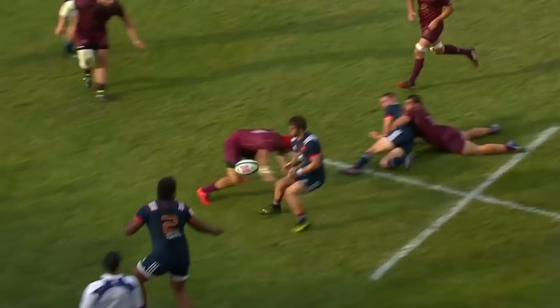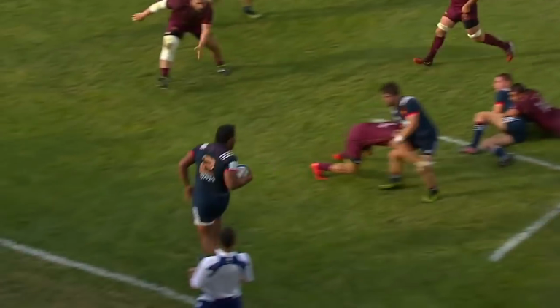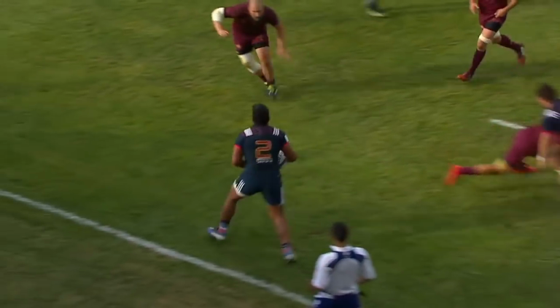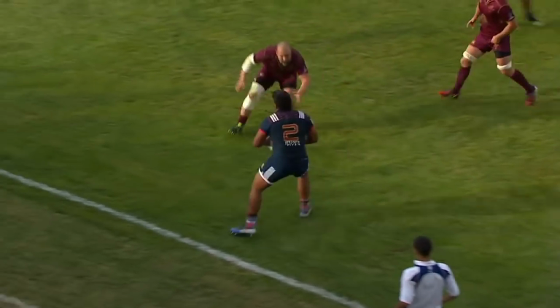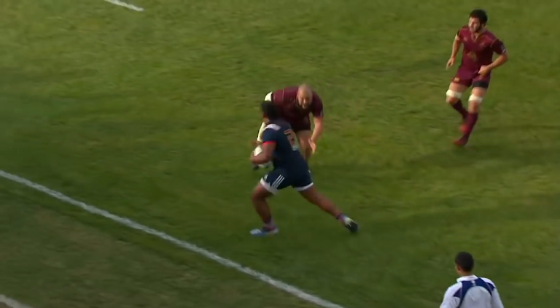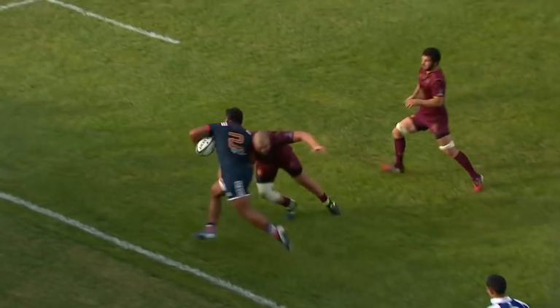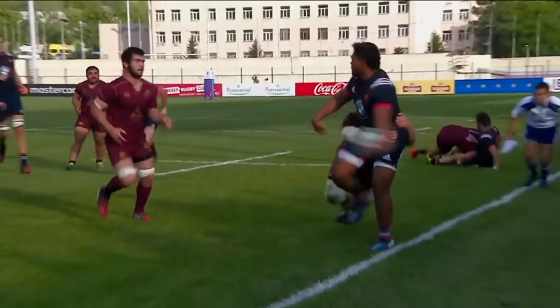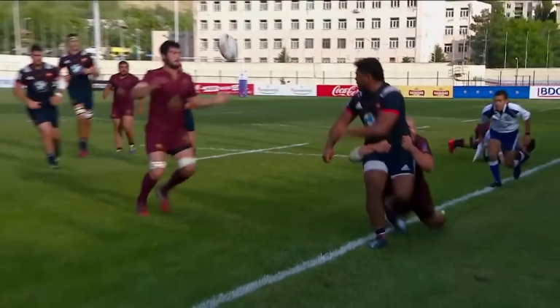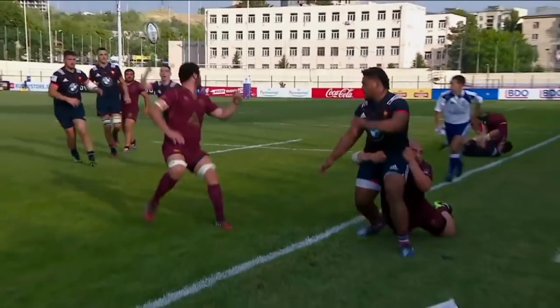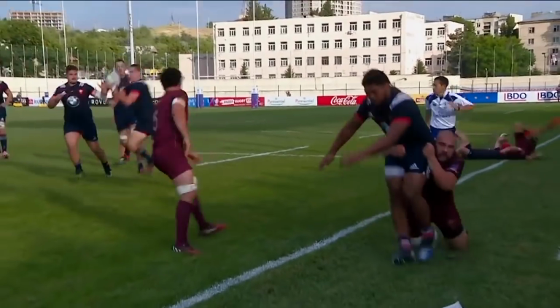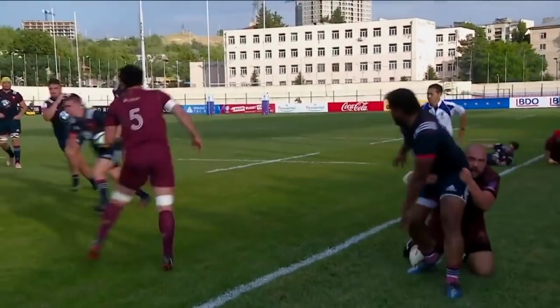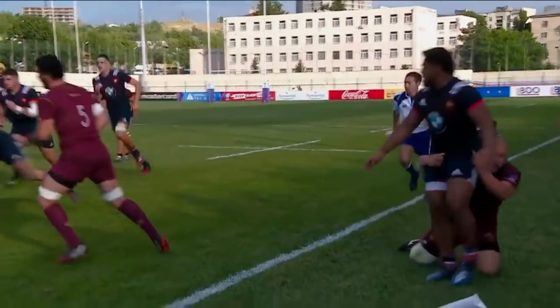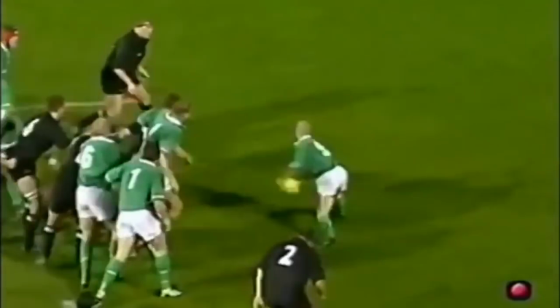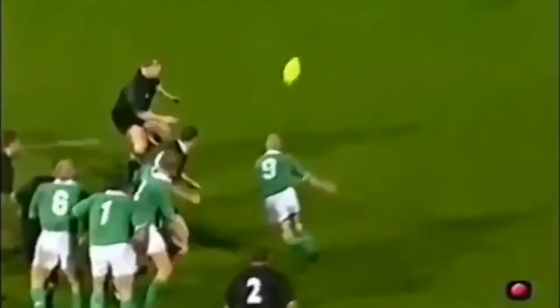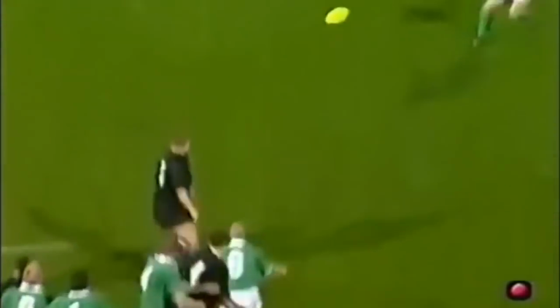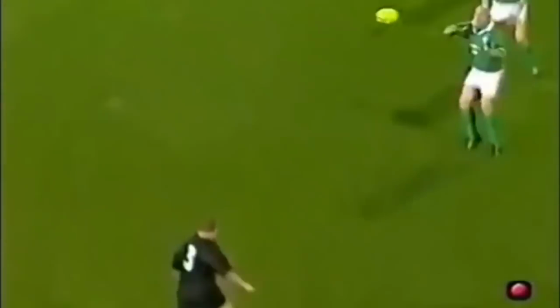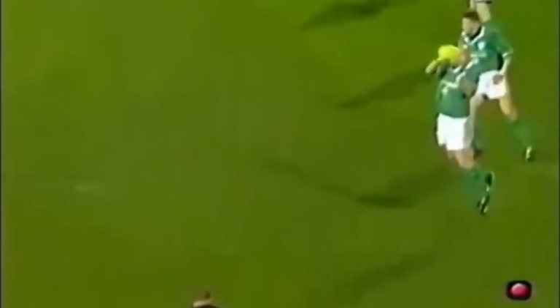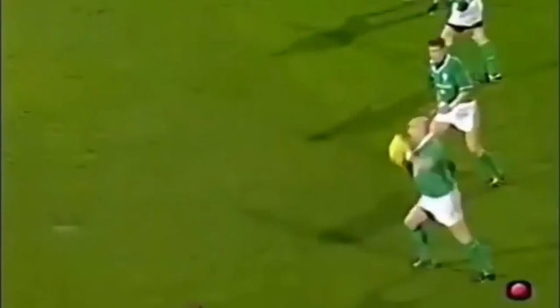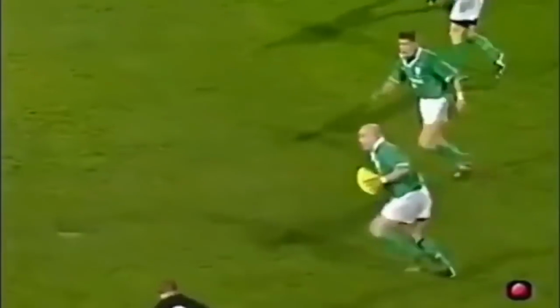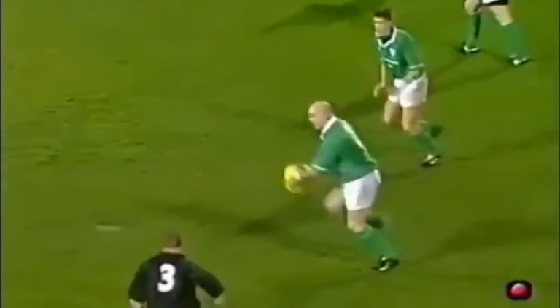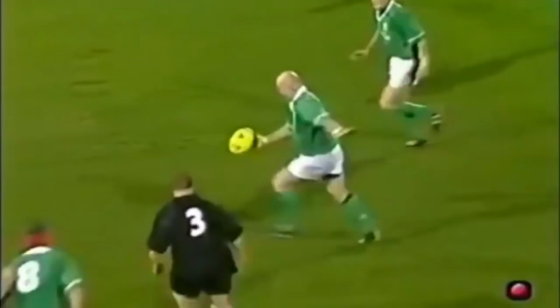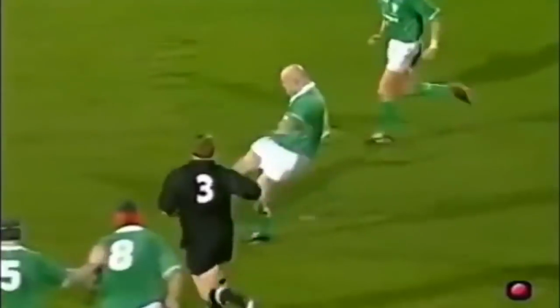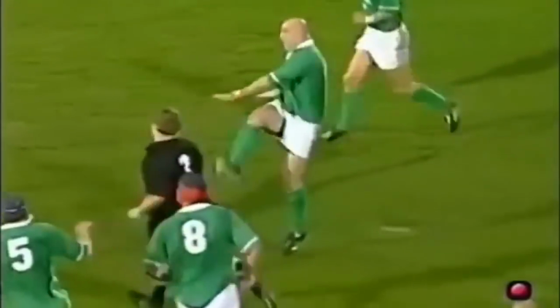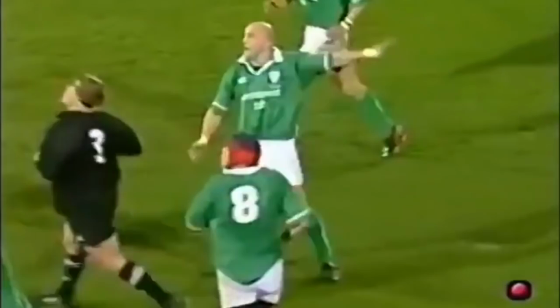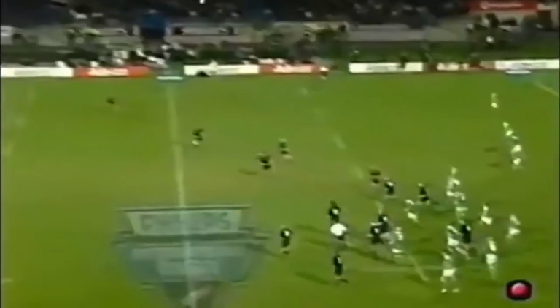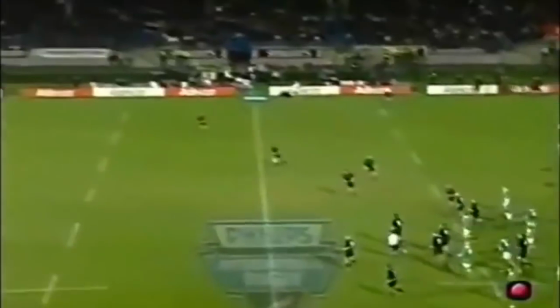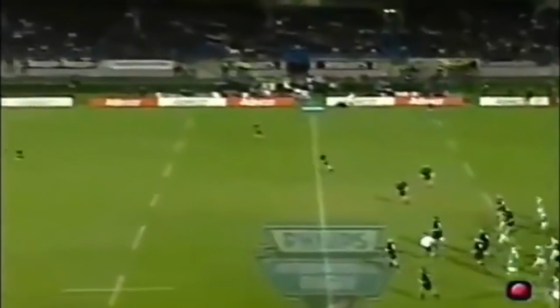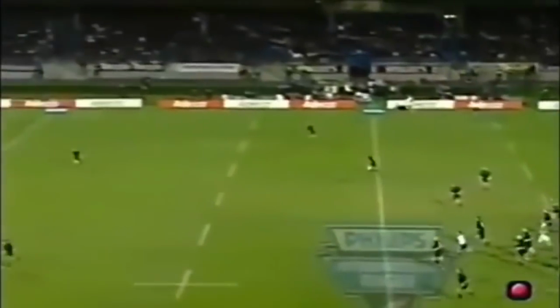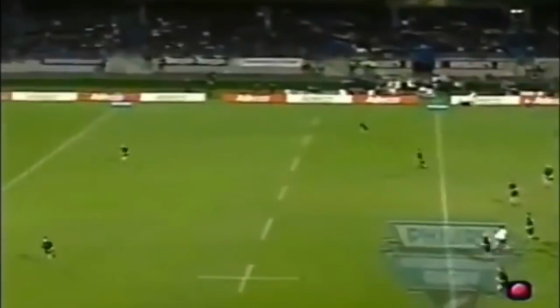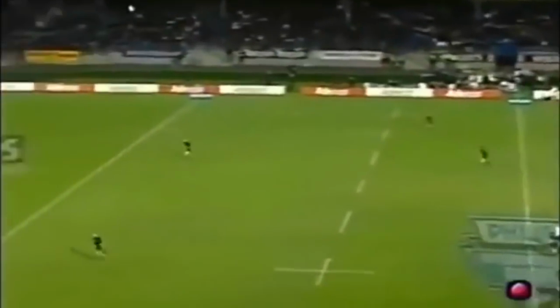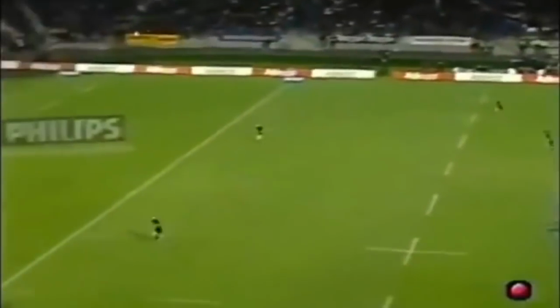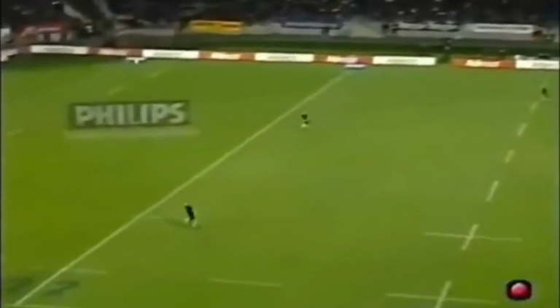Full-back for France. Good hand from Rettia. And would you believe it? Again, it's the All Blacks losing out on their own line-out. Here's Keith Wood, showing some versatility.